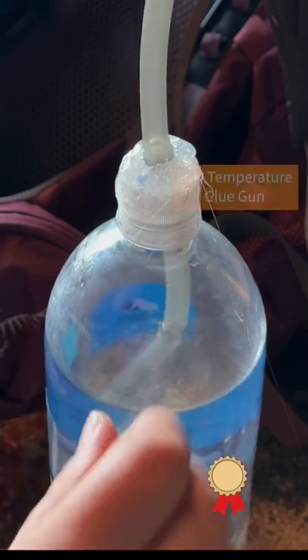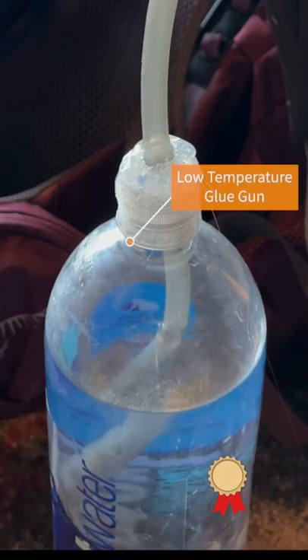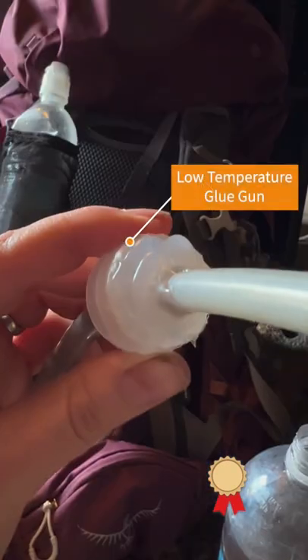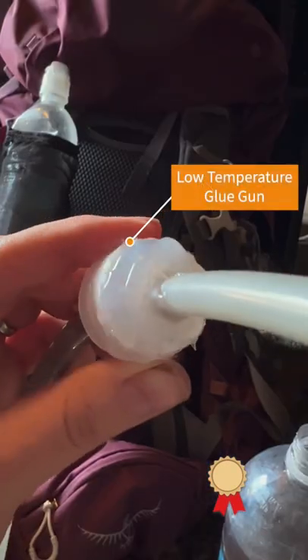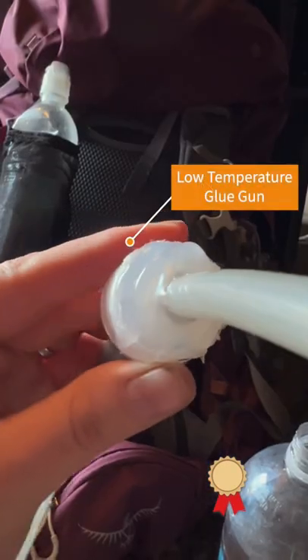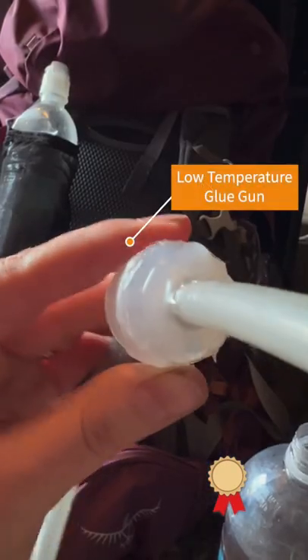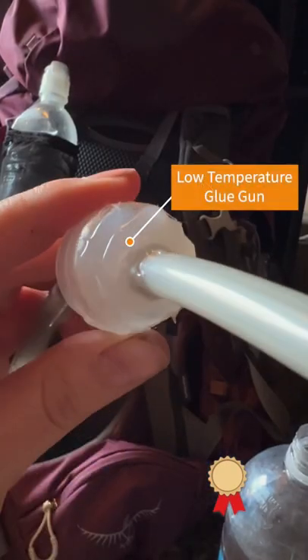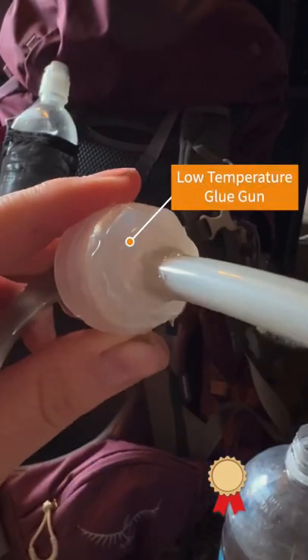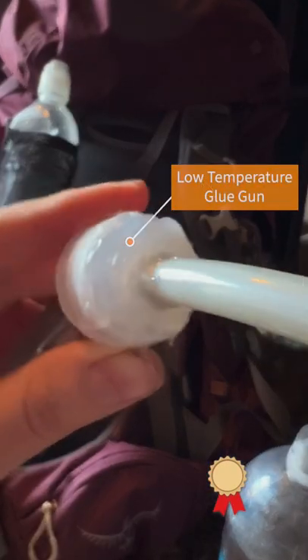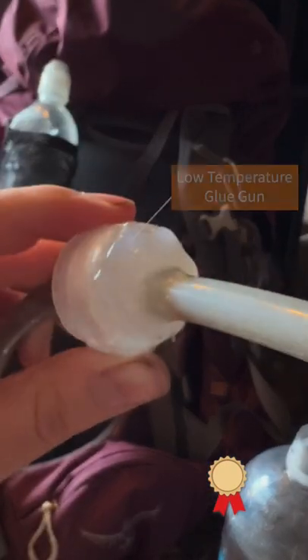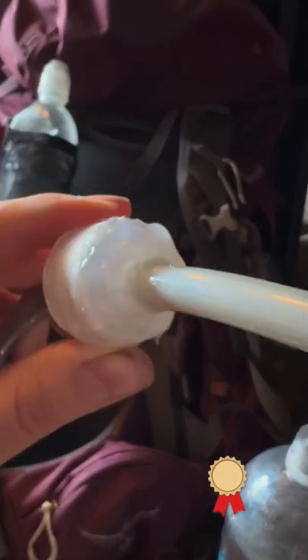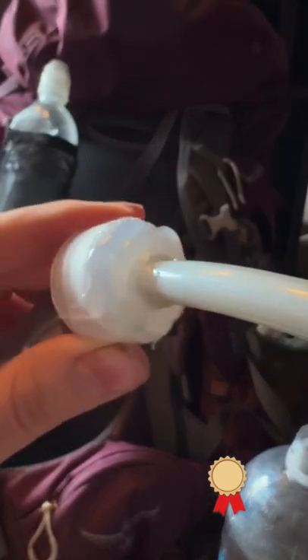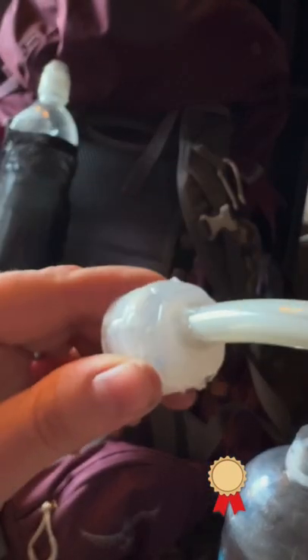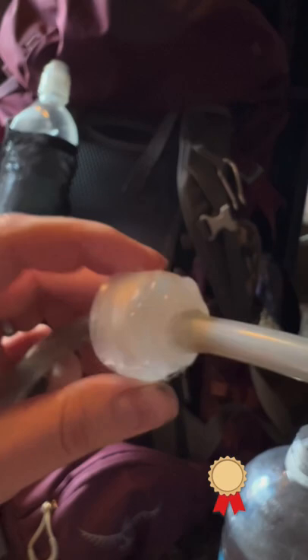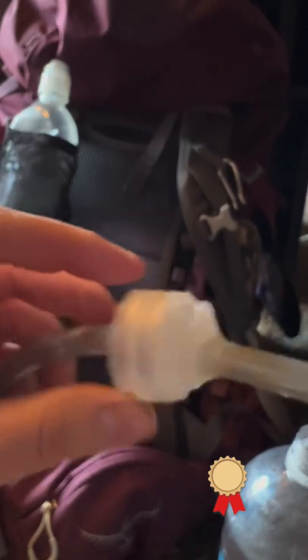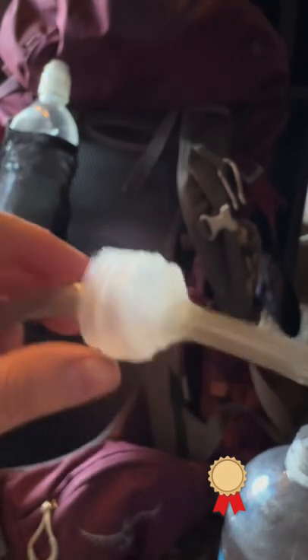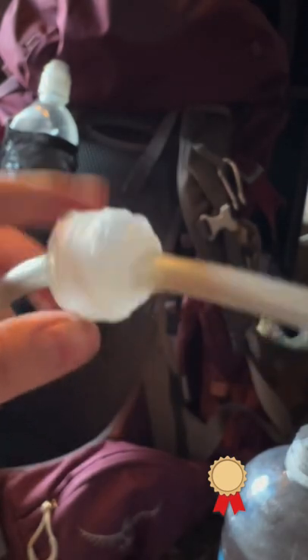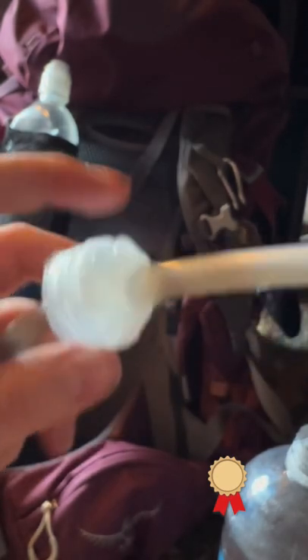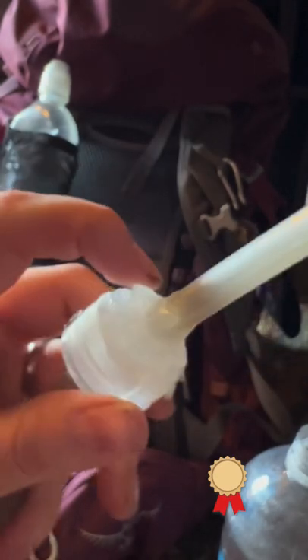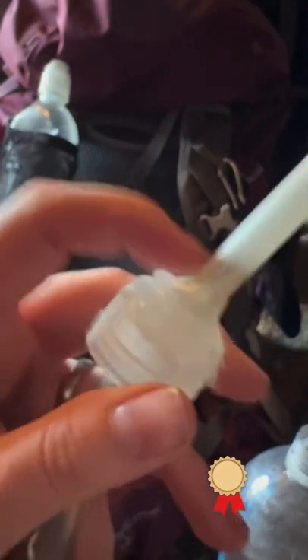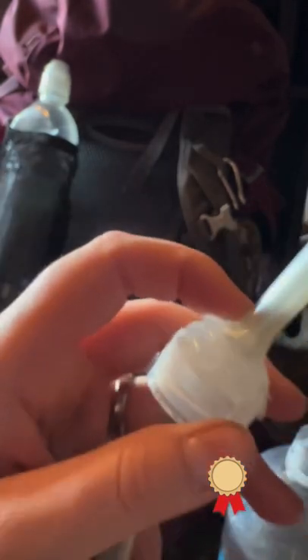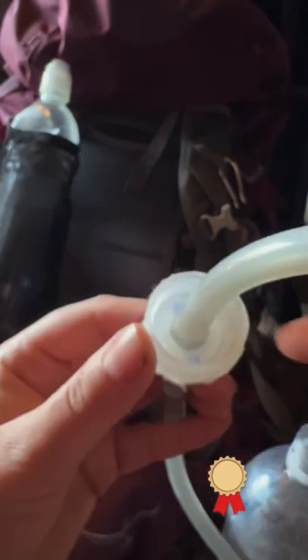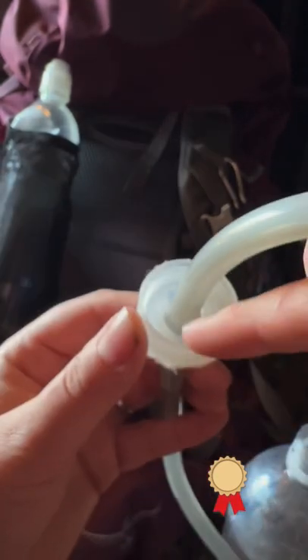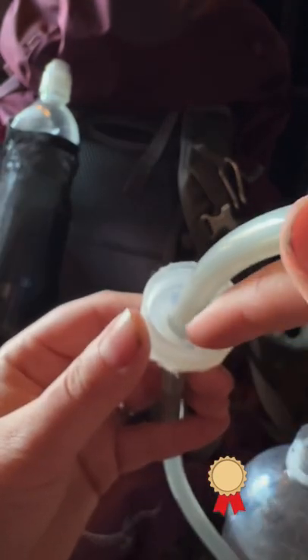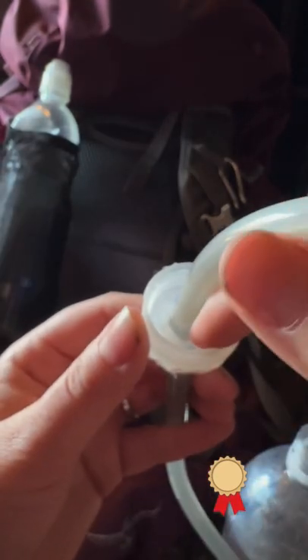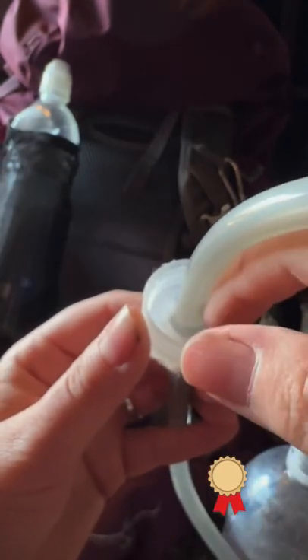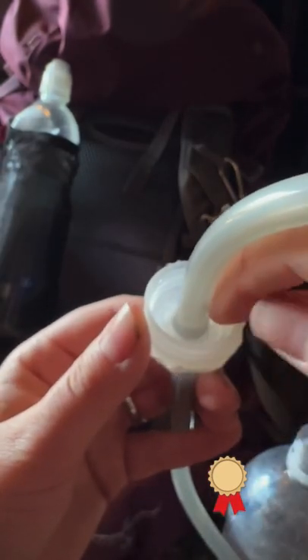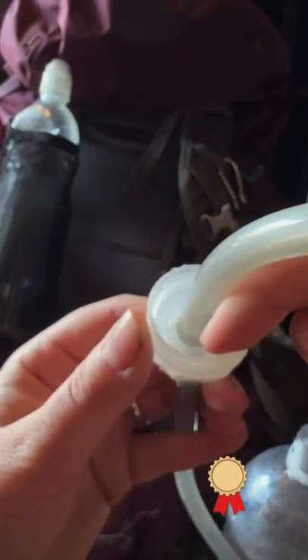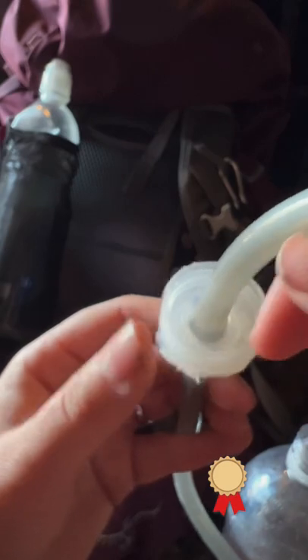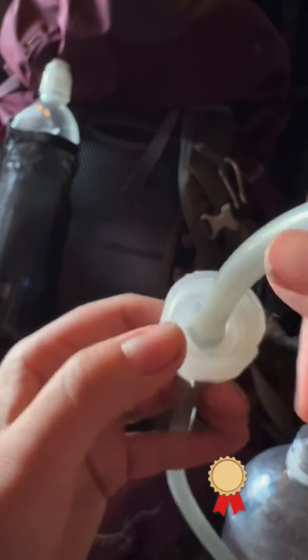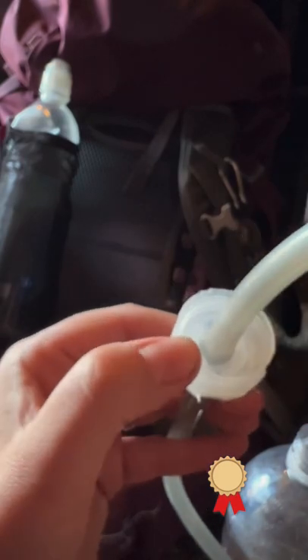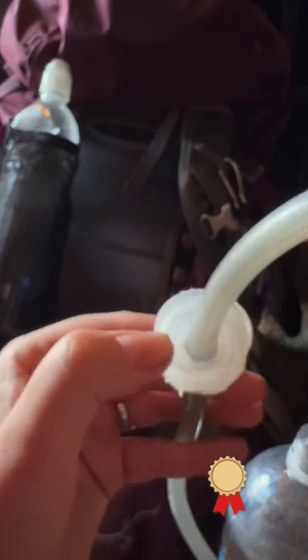I used a low temperature hot glue gun to avoid burning the lid and the hose. You can get this CamelBak hosing off of Amazon — it's pretty affordable, maybe $12 or so.